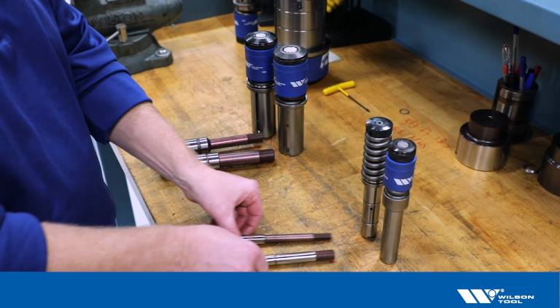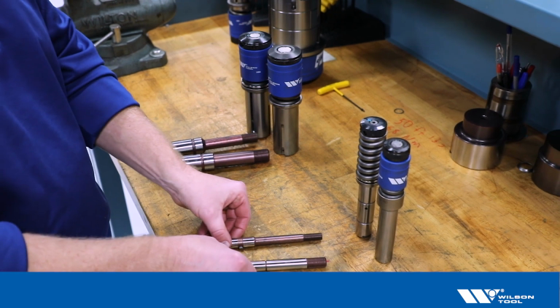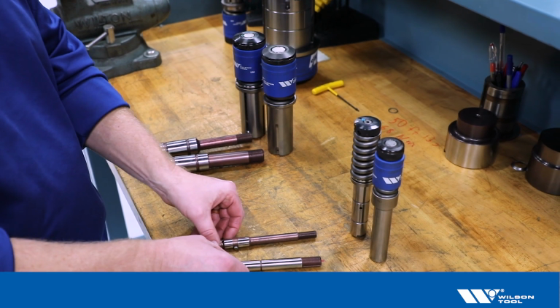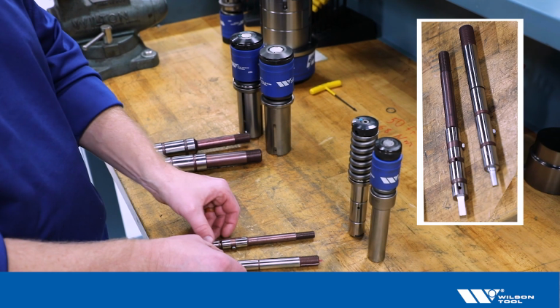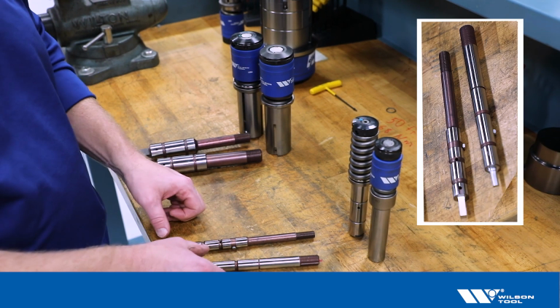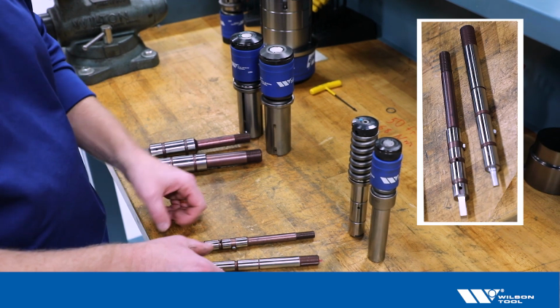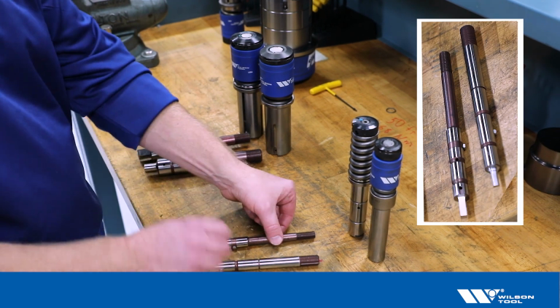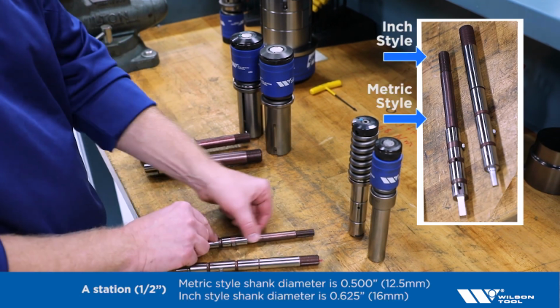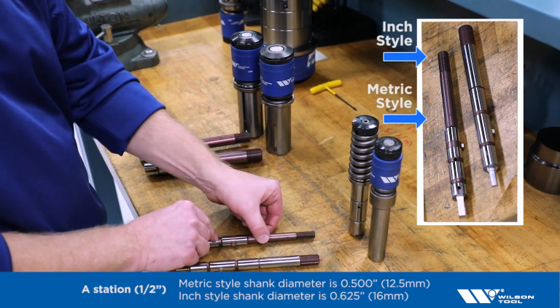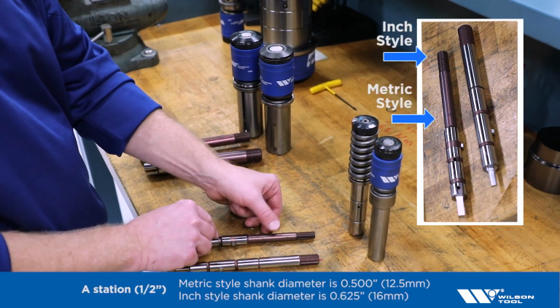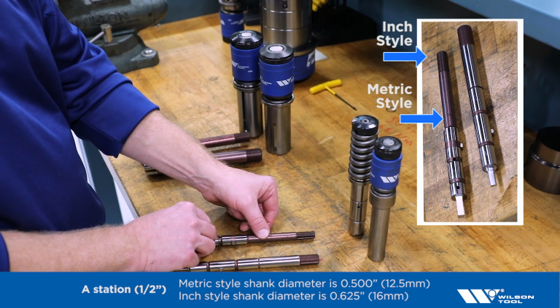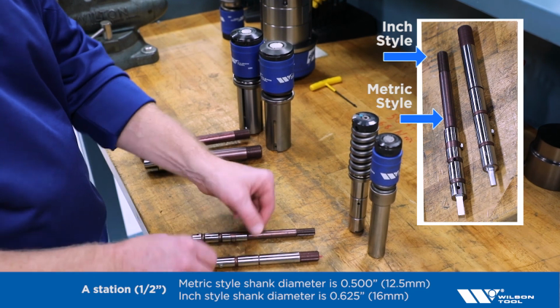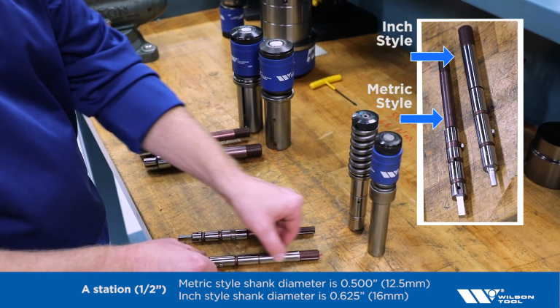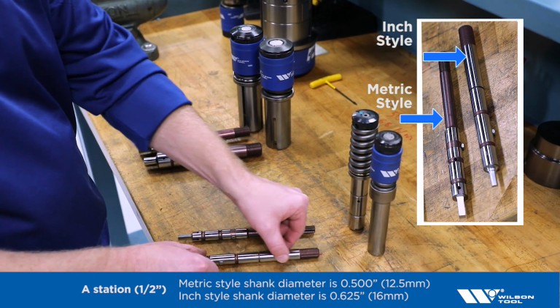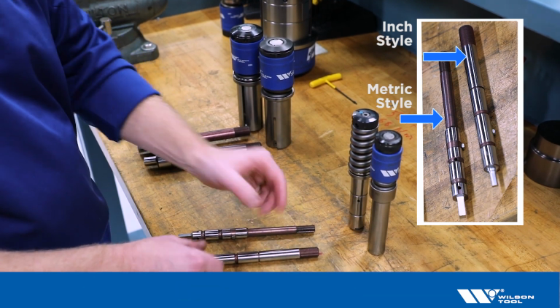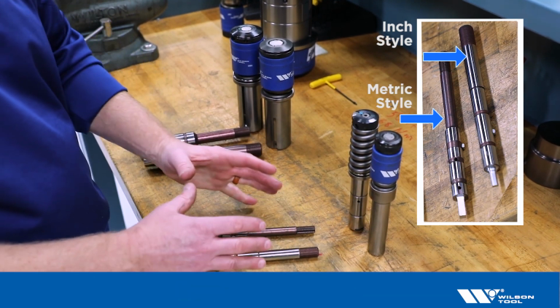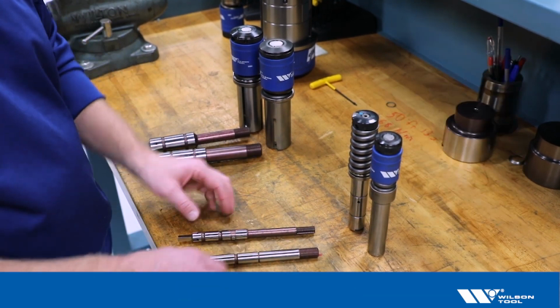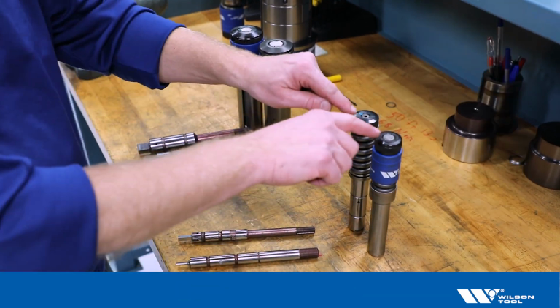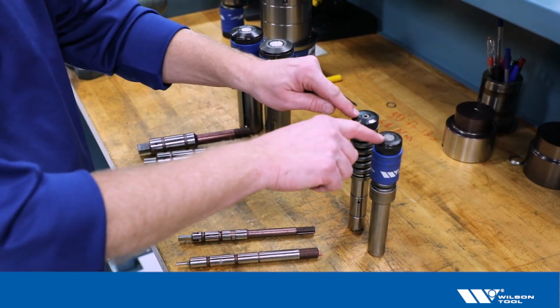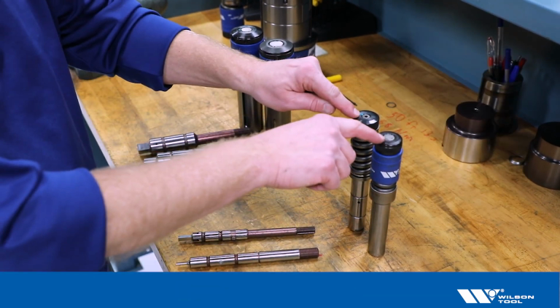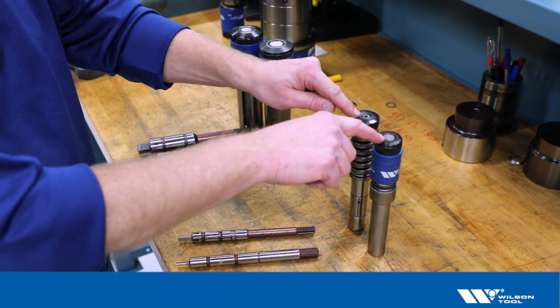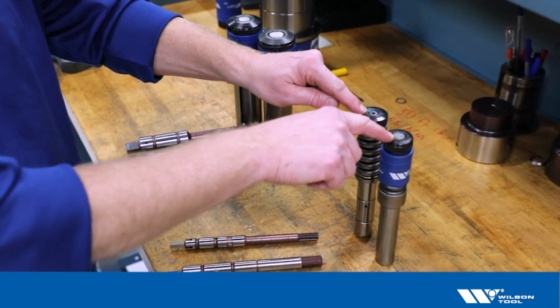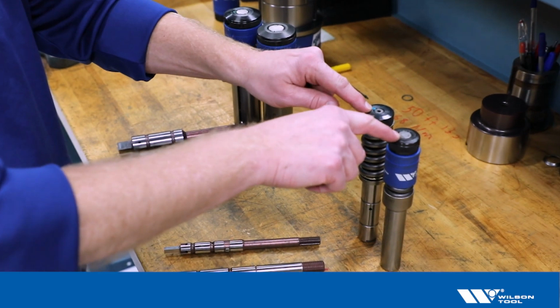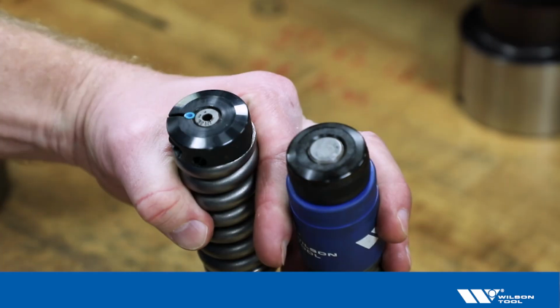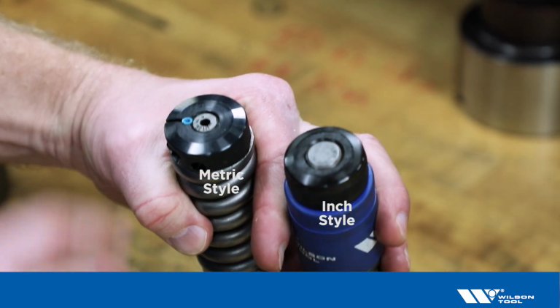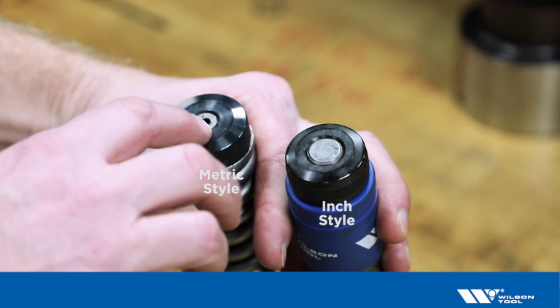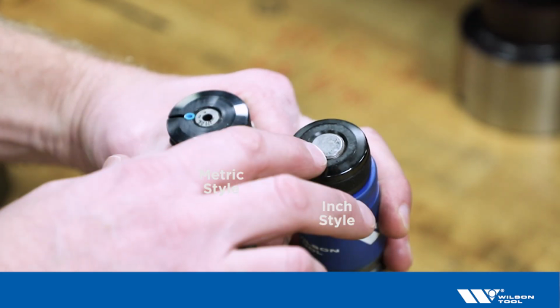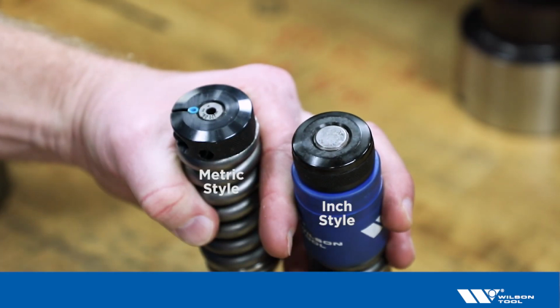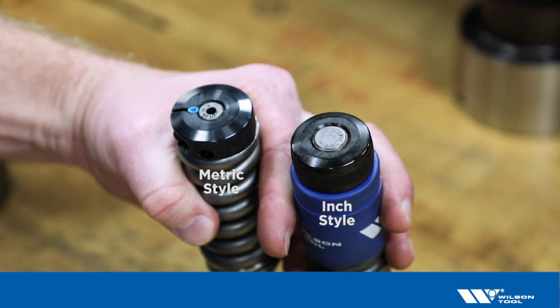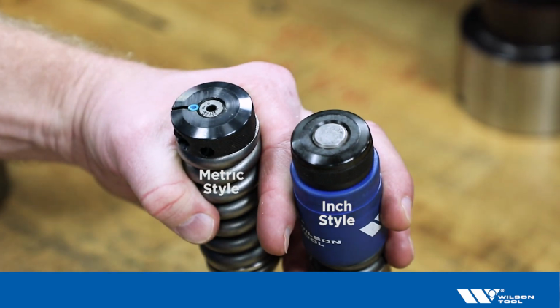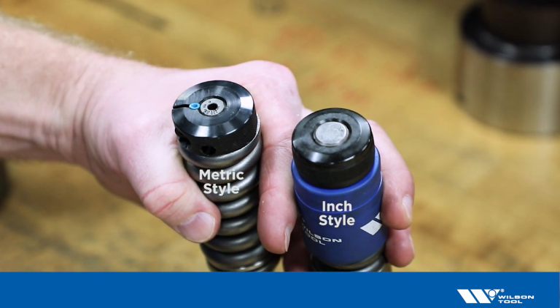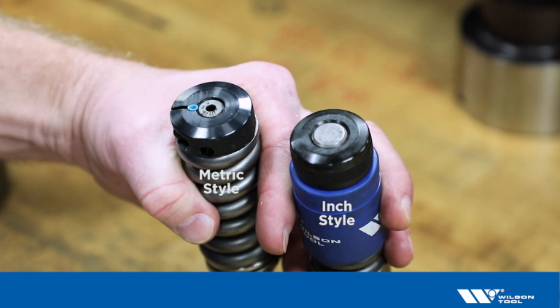Here I have the punches removed from the tools. The one with the smaller shank is the metric style; the one with the larger shank is the inch style. And we can see that here on the heads of the tool without even taking them apart — the smaller one is the metric style, the larger one is the inch style.